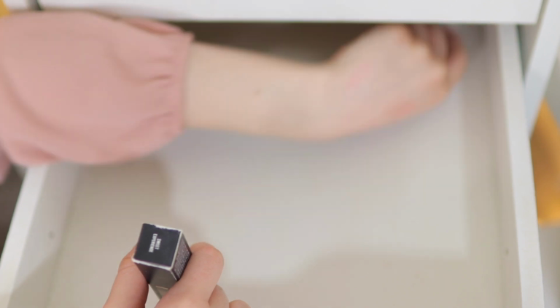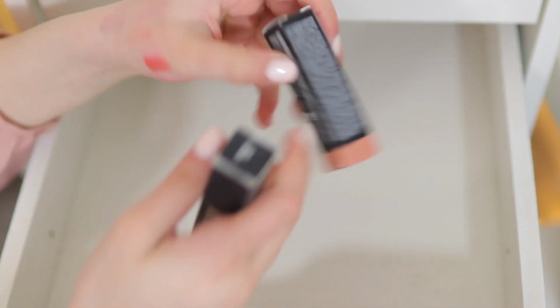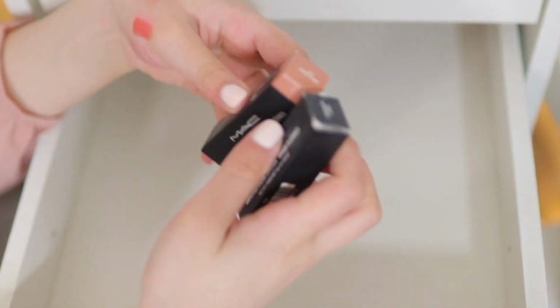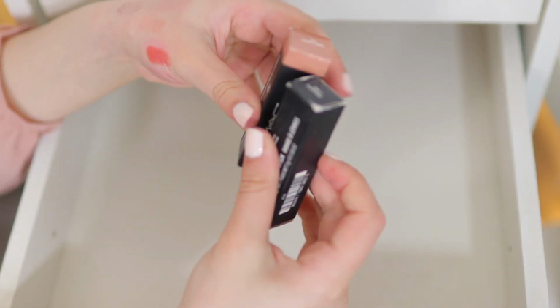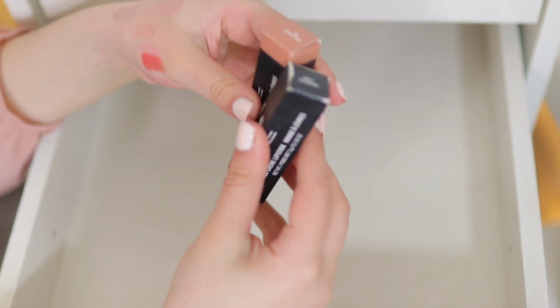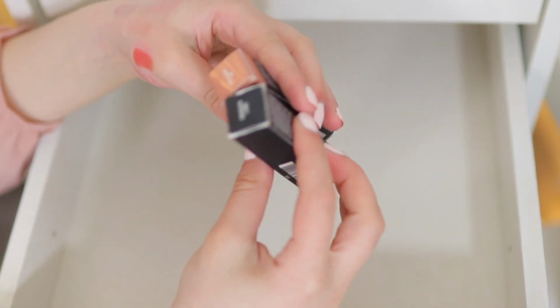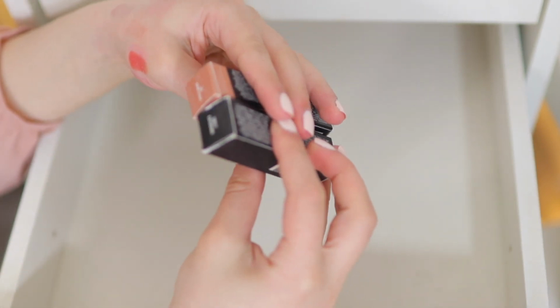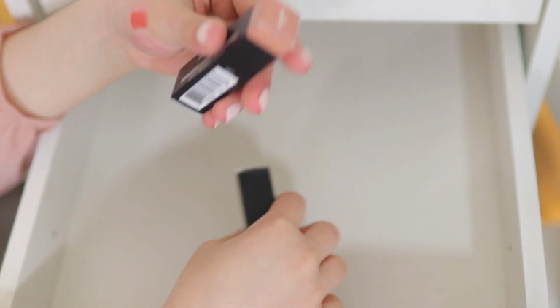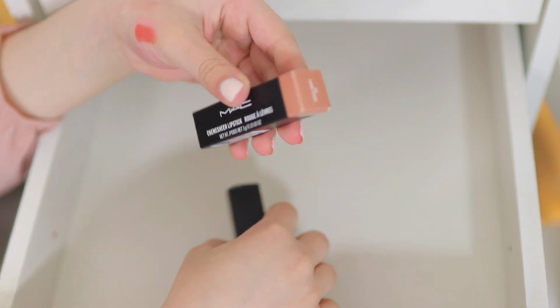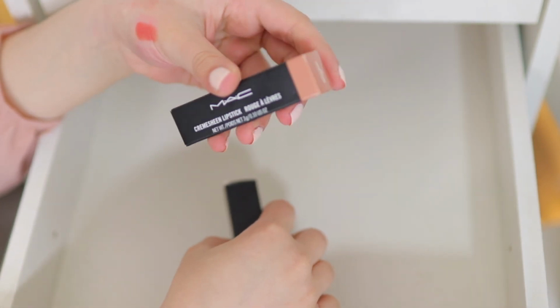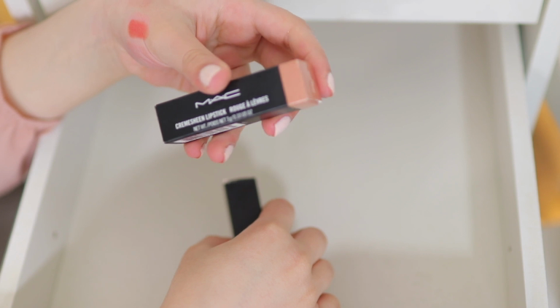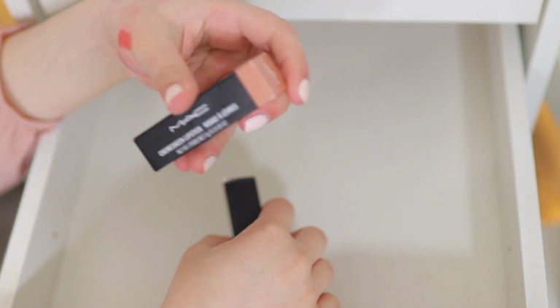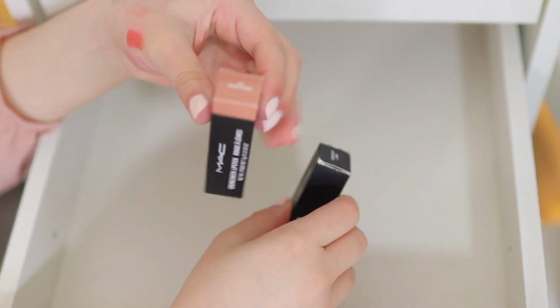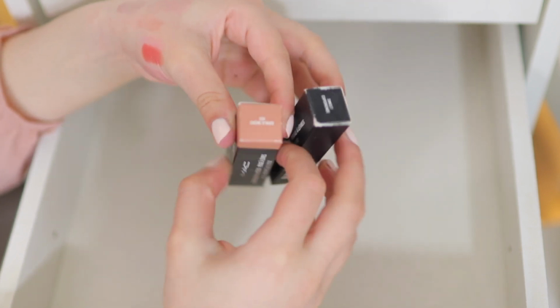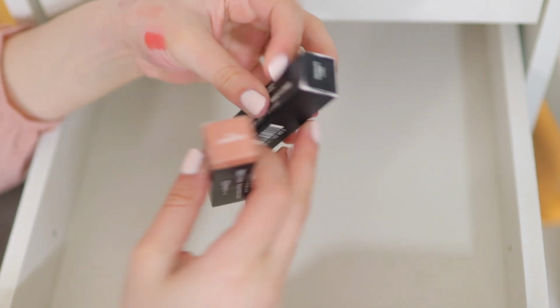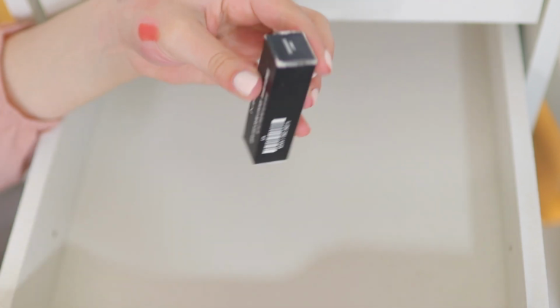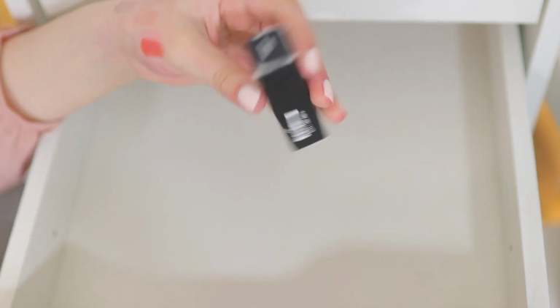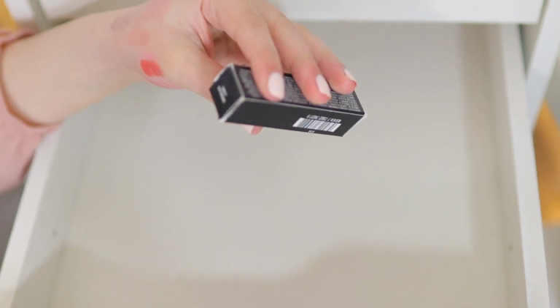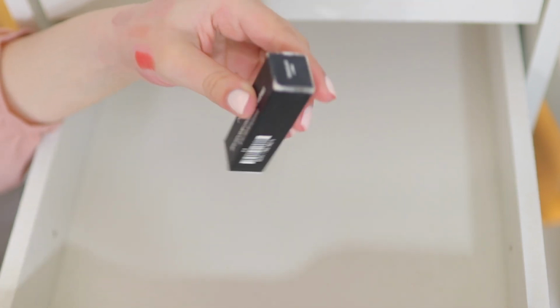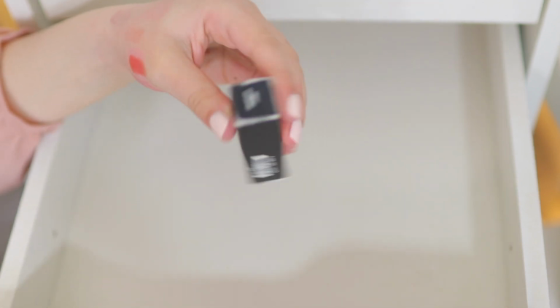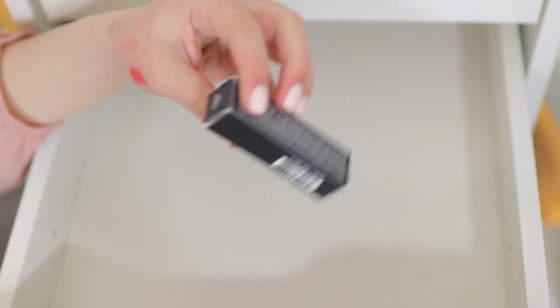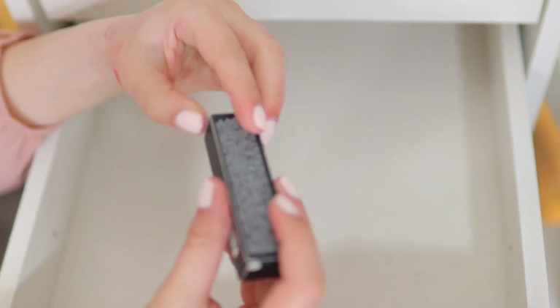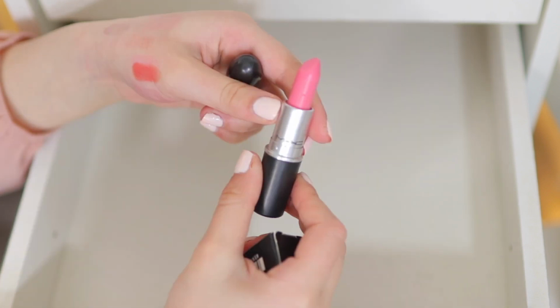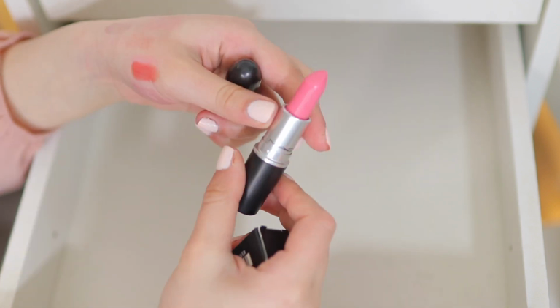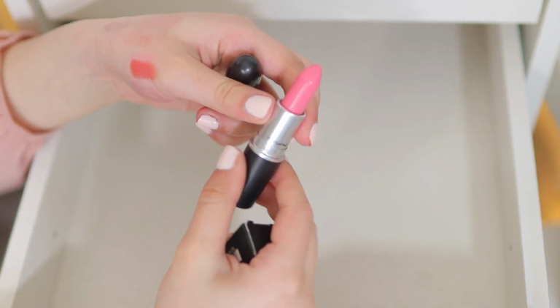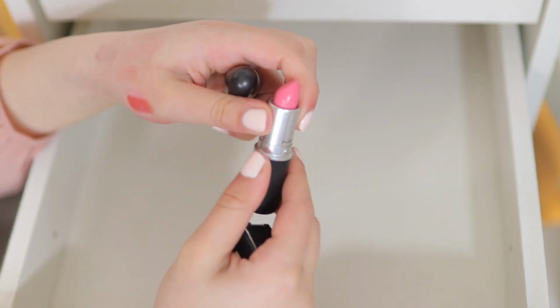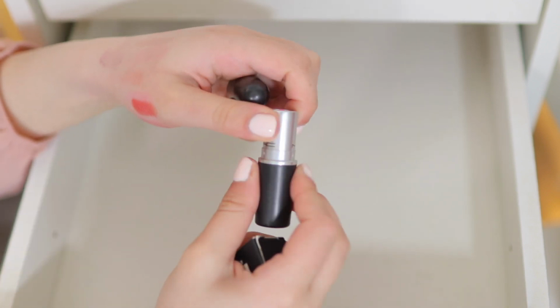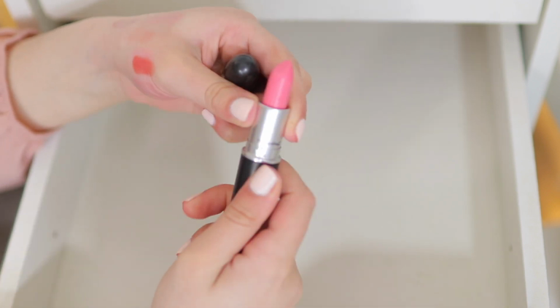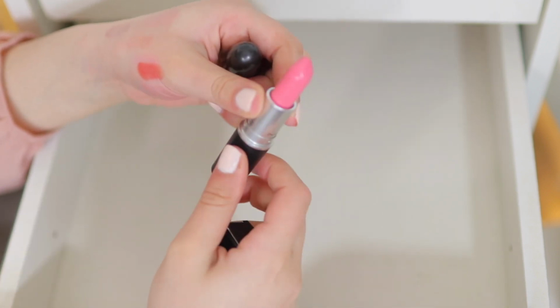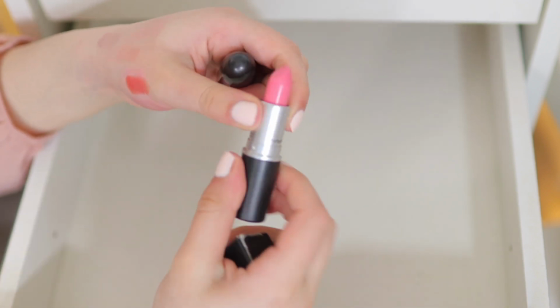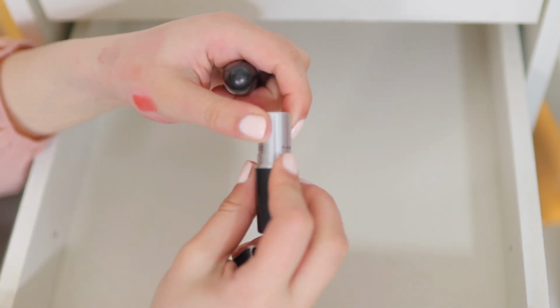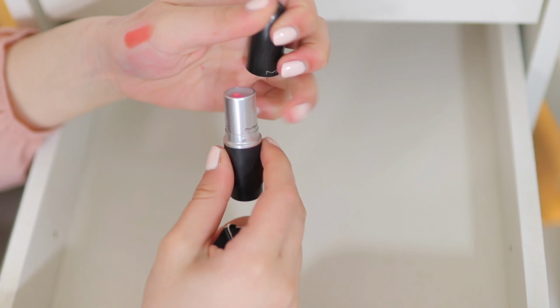We are down to the last two. Creme de Nude — a full-size brand new one — keeping it, it's like my go-to. And Sweet Experience — it's like the prettiest little girly pink — I love that one, keeping it.